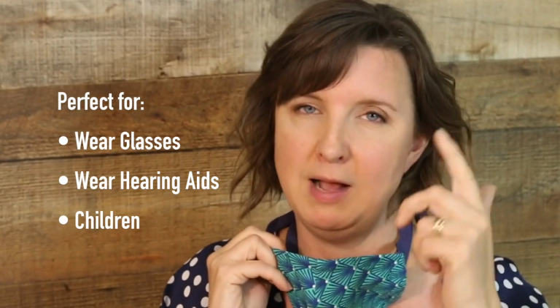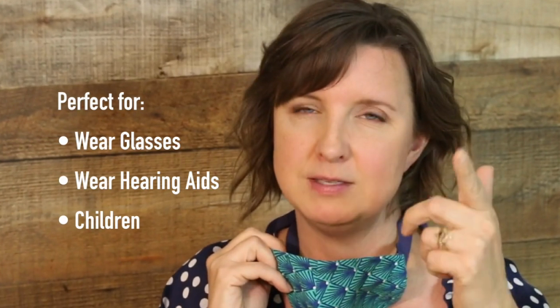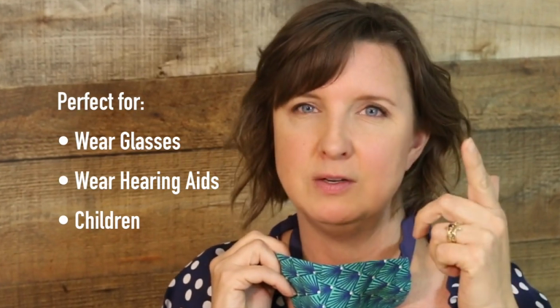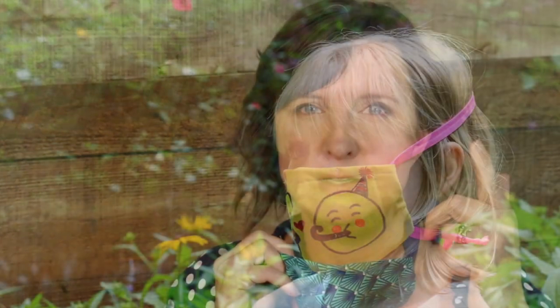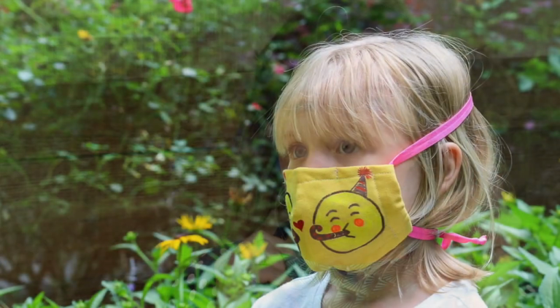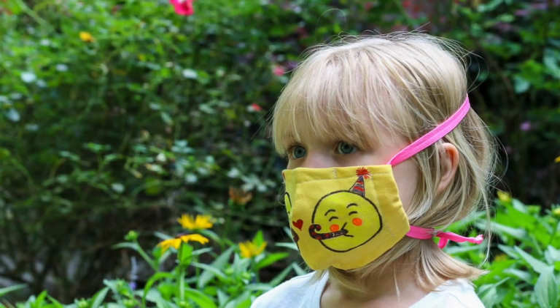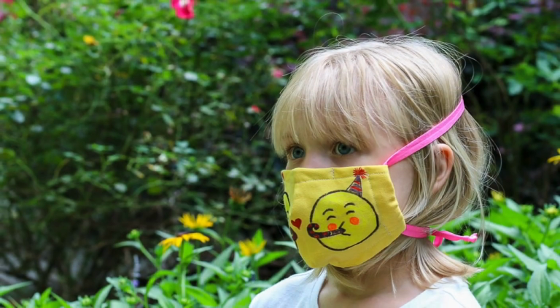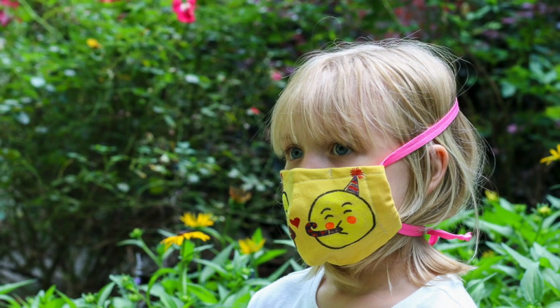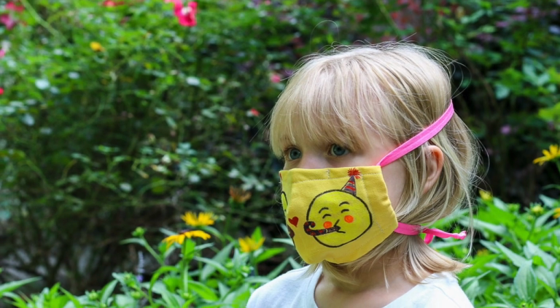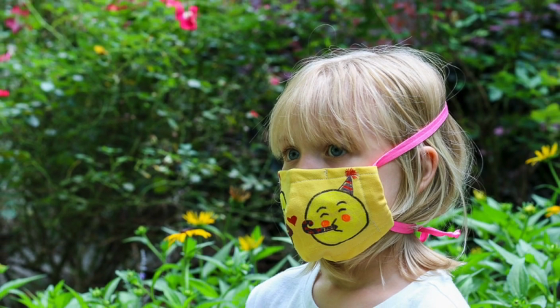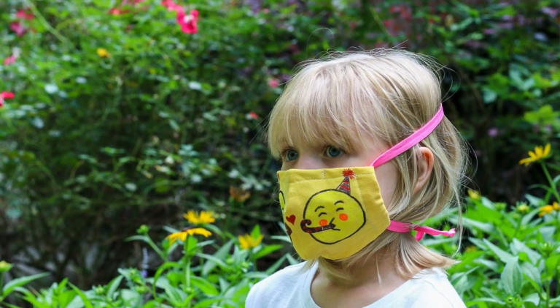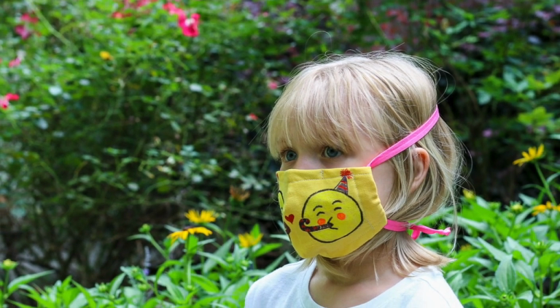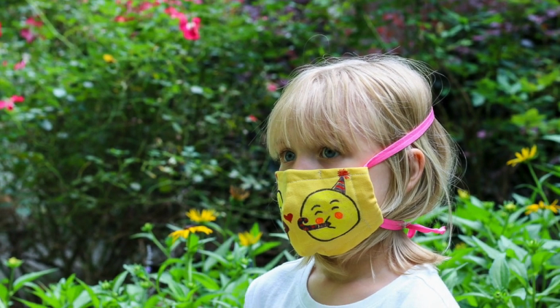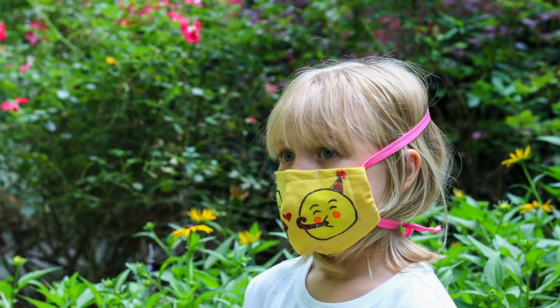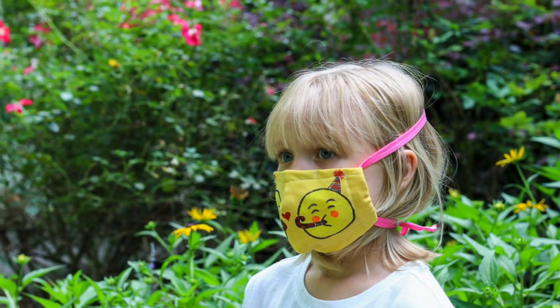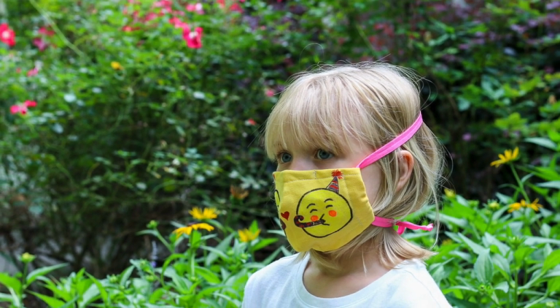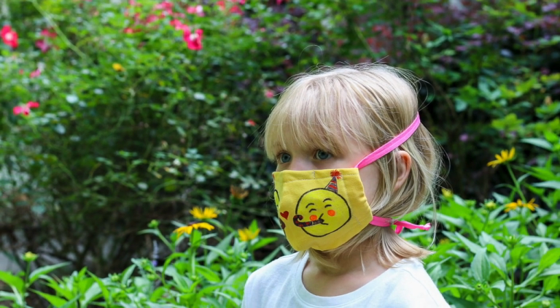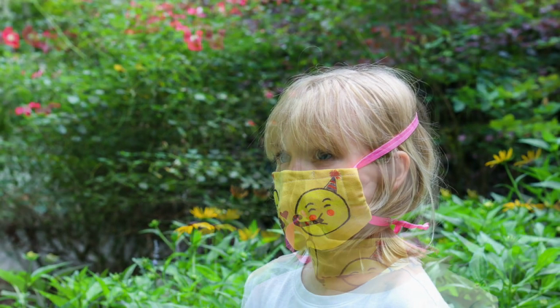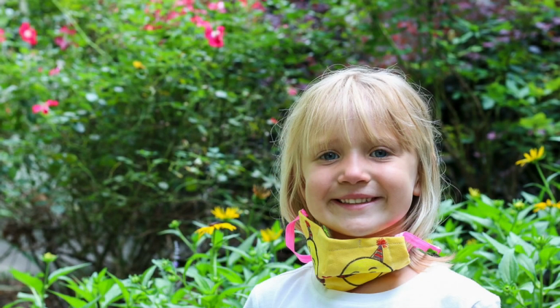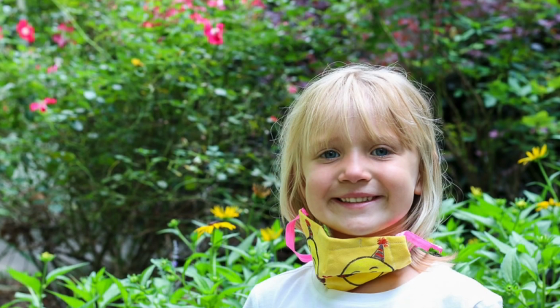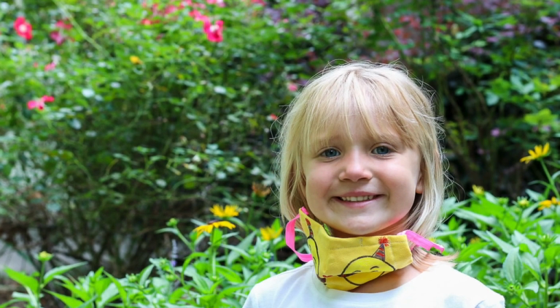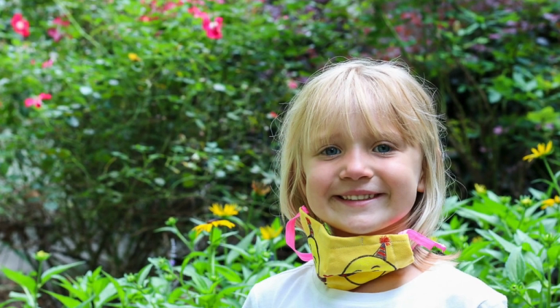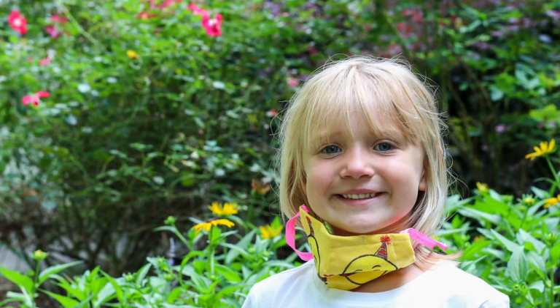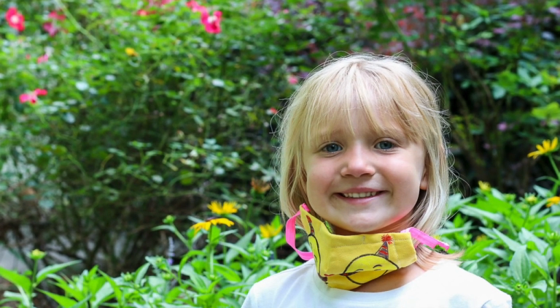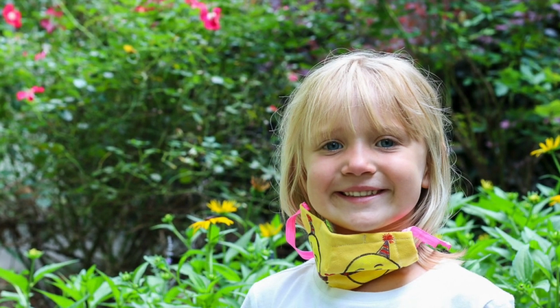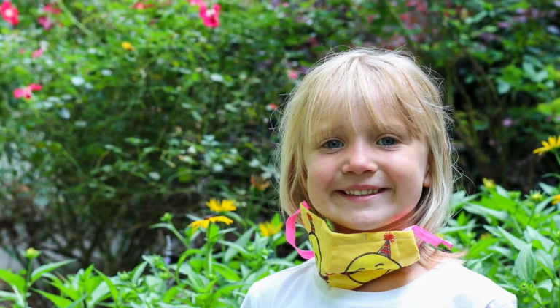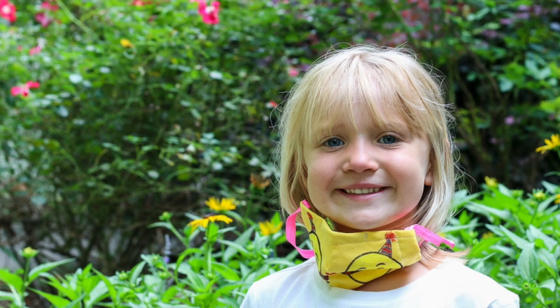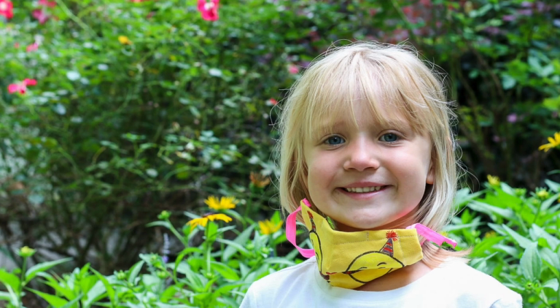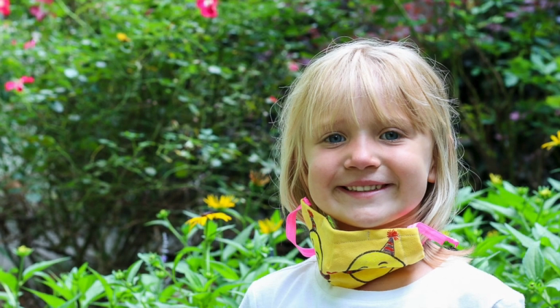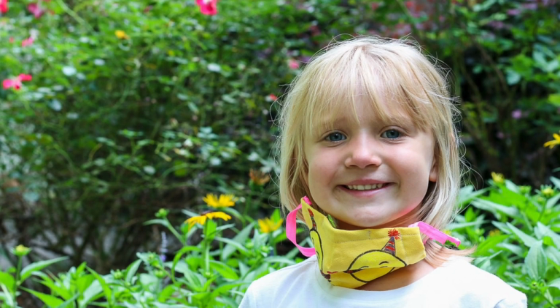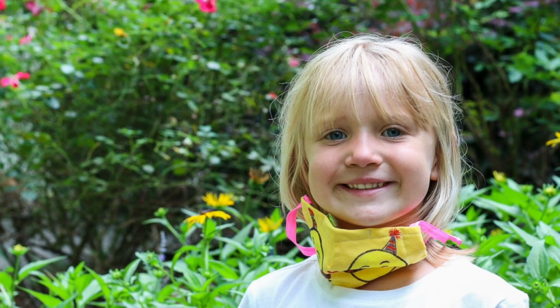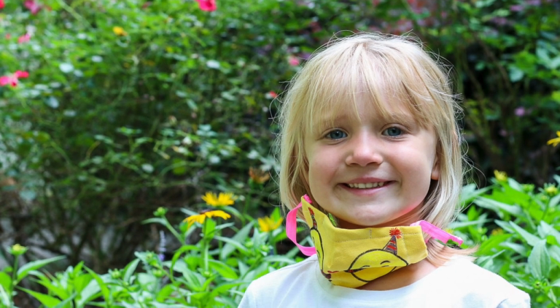This is wonderful for people who wear glasses, hearing aids, or kids who just don't want it behind their ears. This mask design will be invaluable for children who are heading back to school or people going back to work.